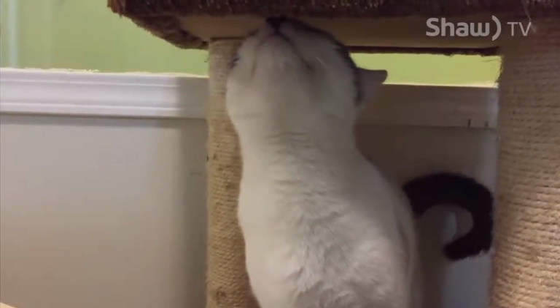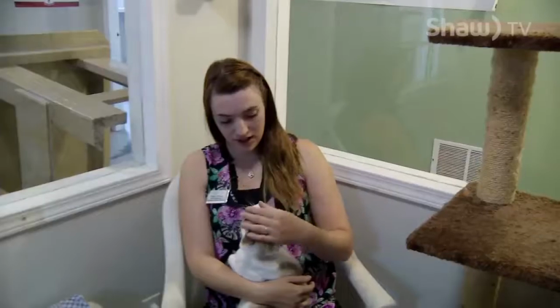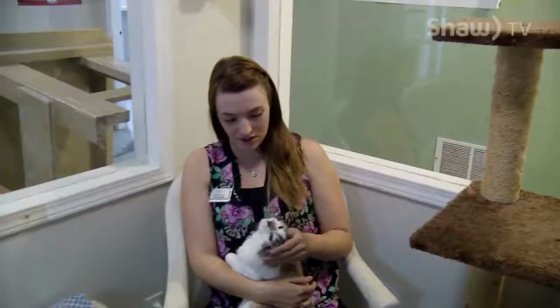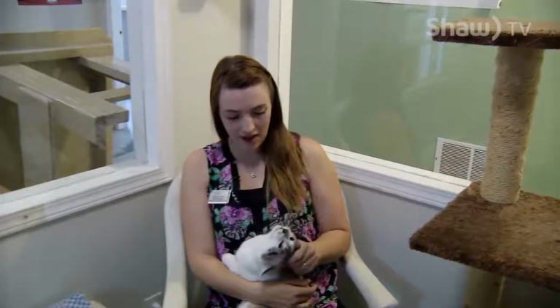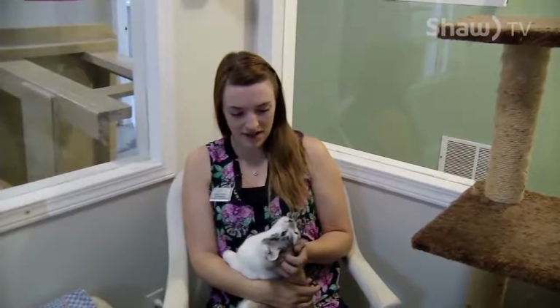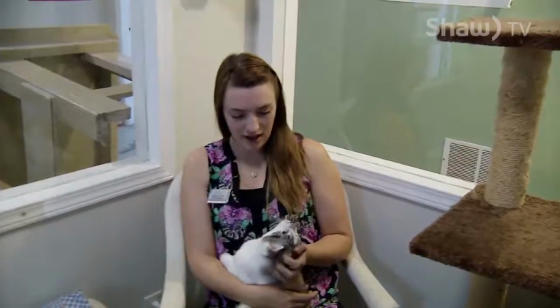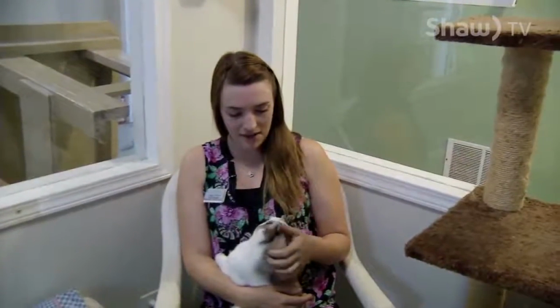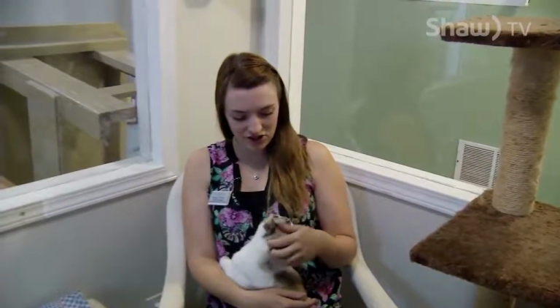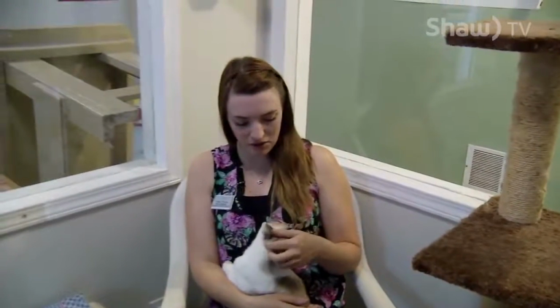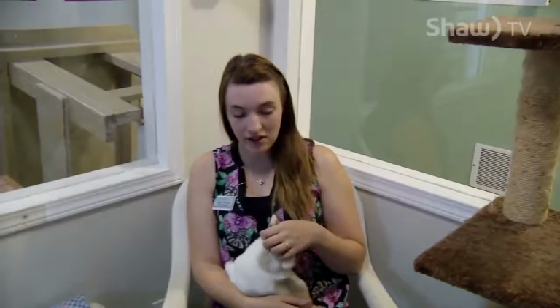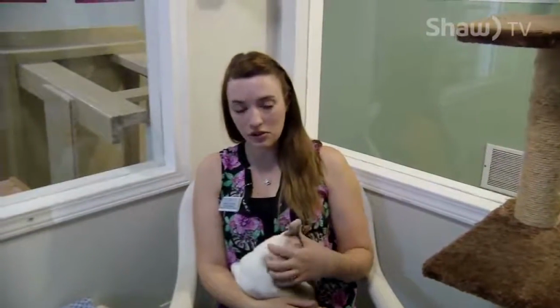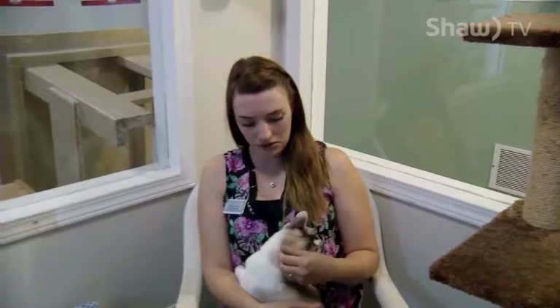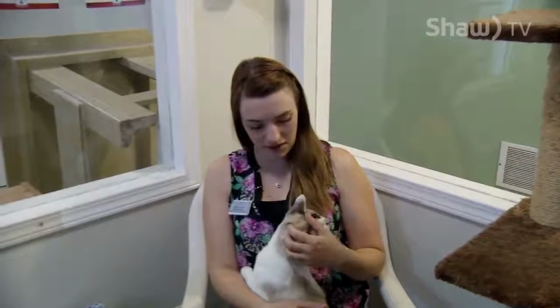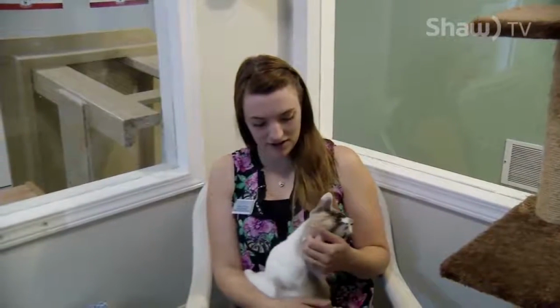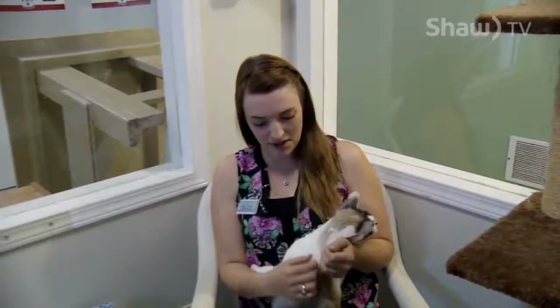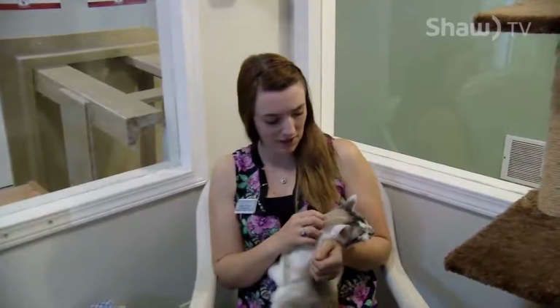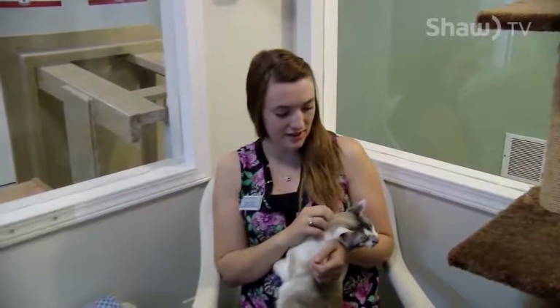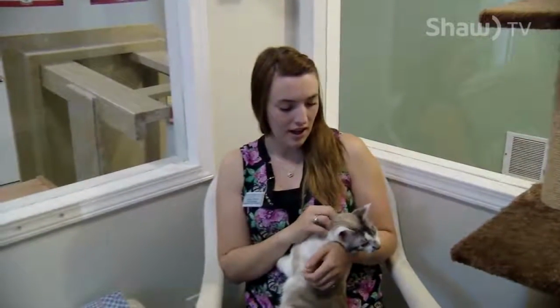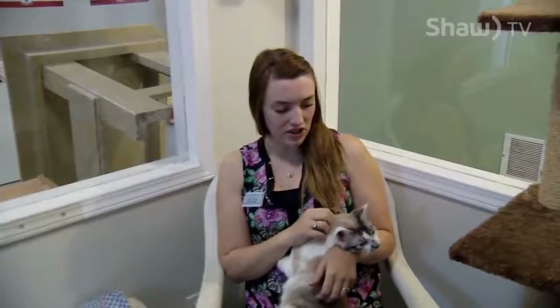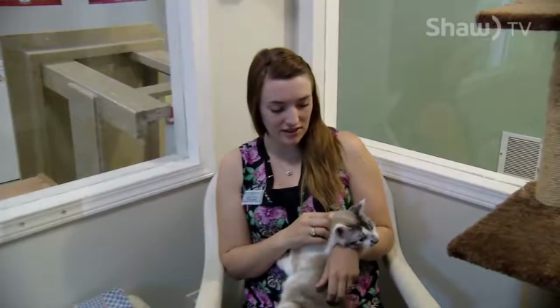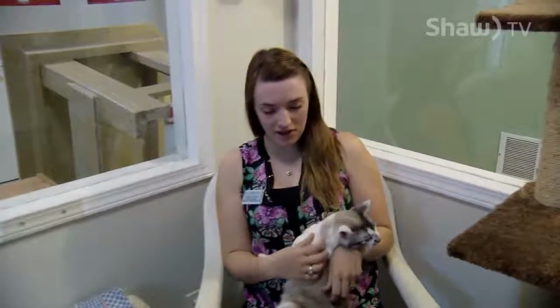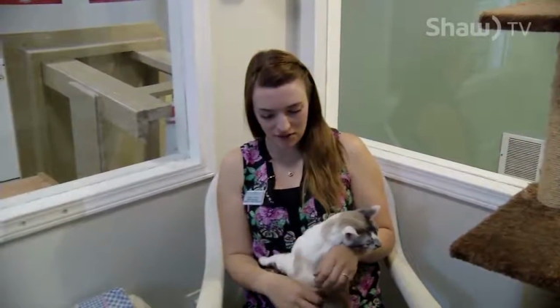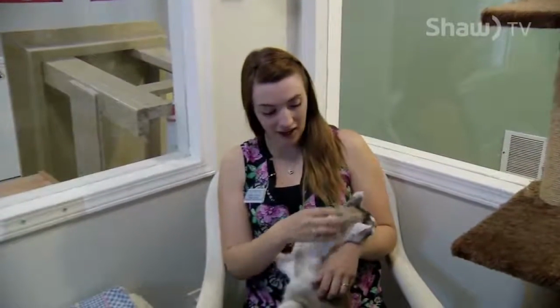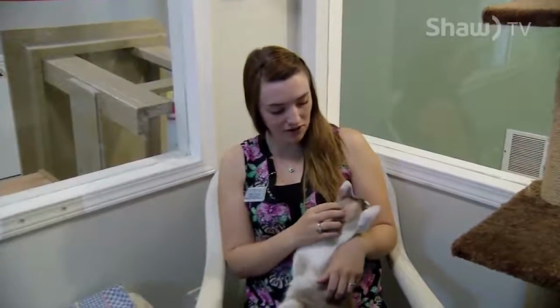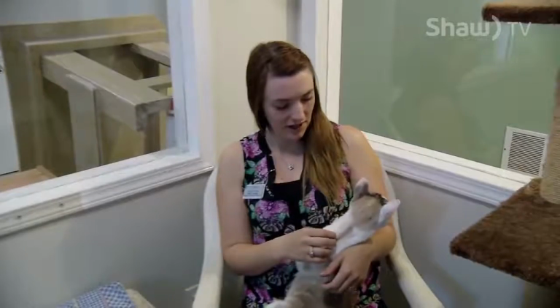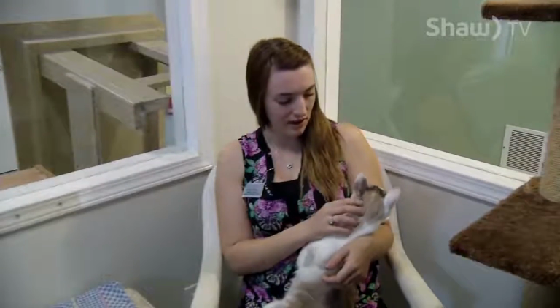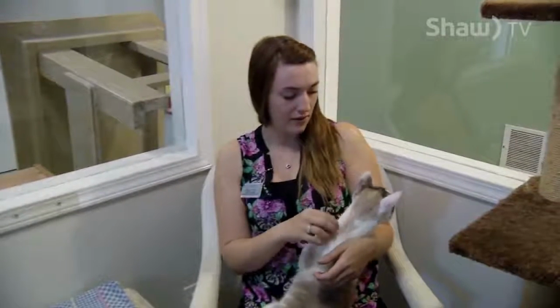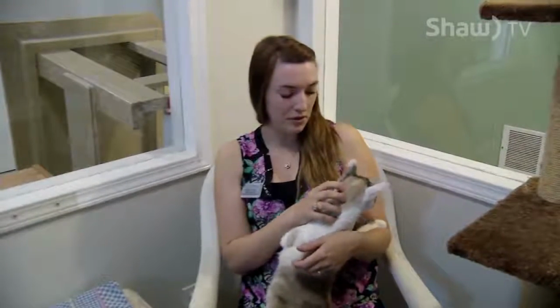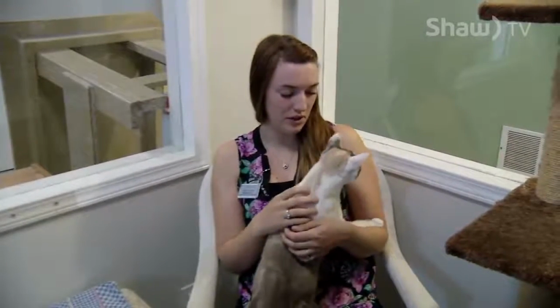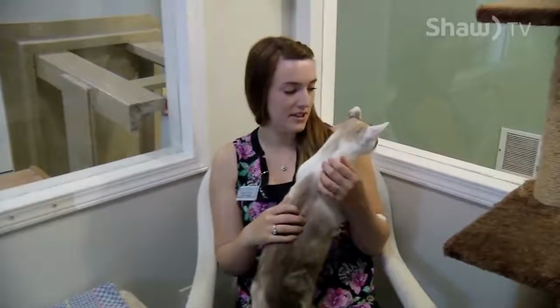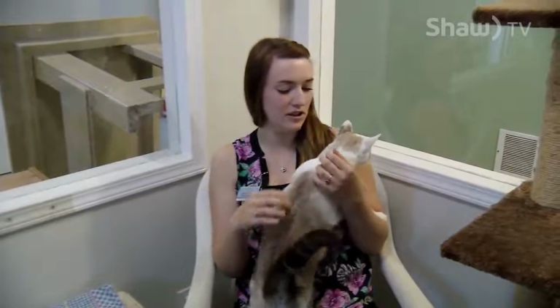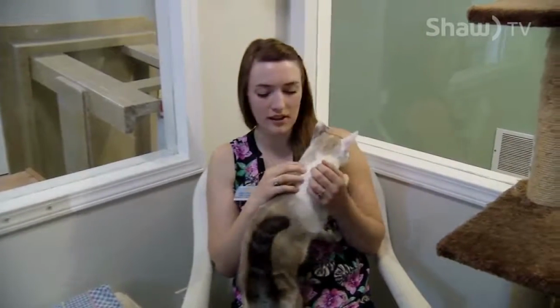So next here we have Abby. Abby is just about a one-year-old female Siamese mix. She is a very, very friendly cat. She also came down from the Prince Rupert SPCA to us.